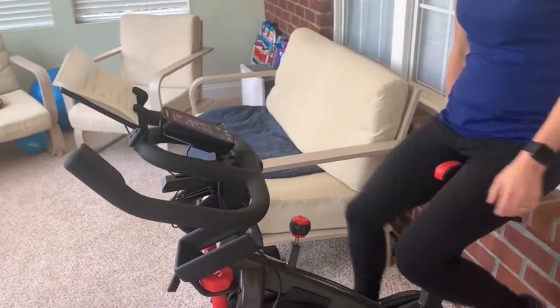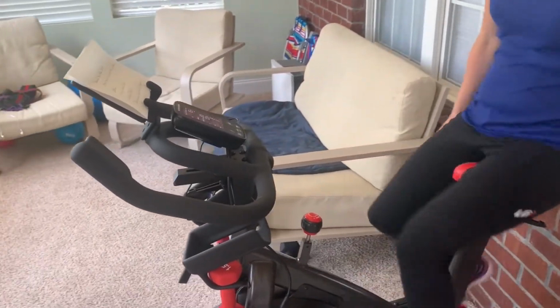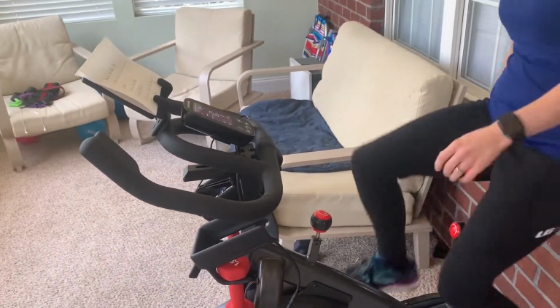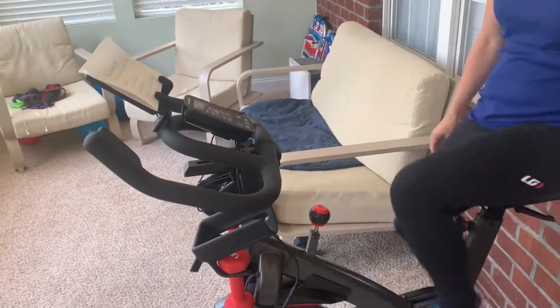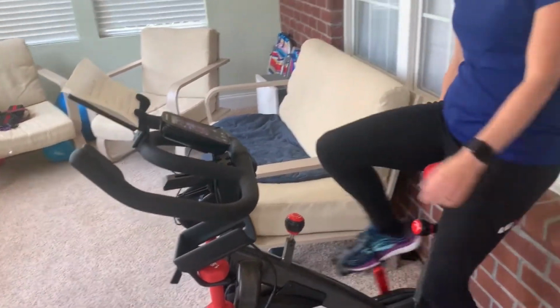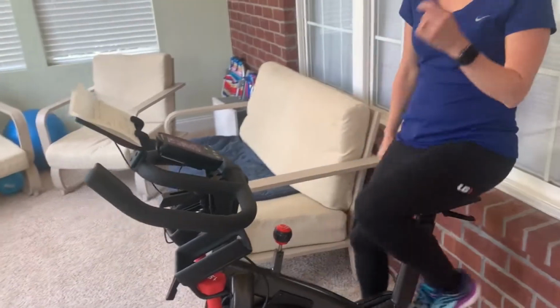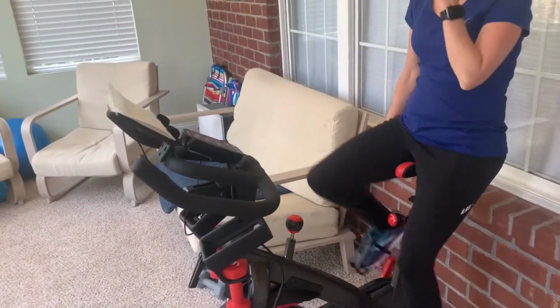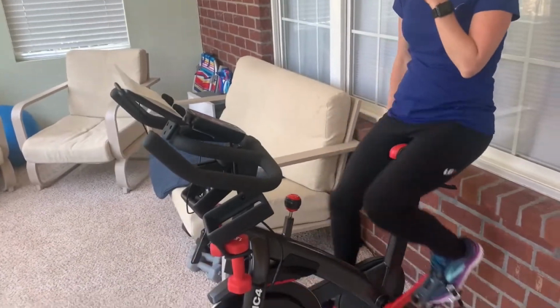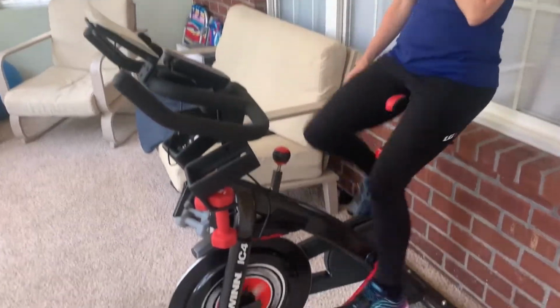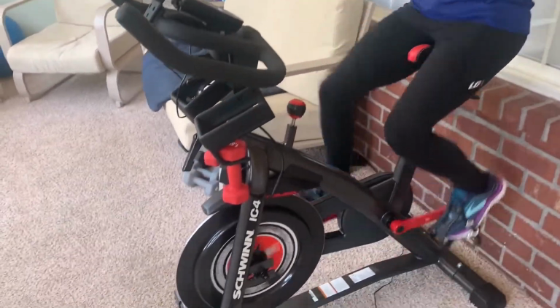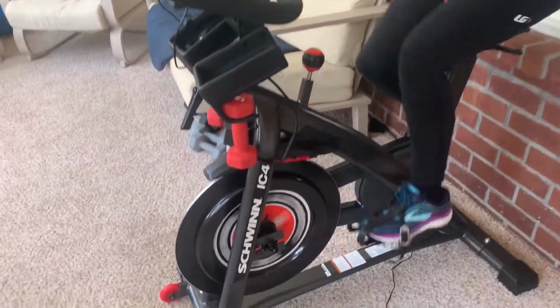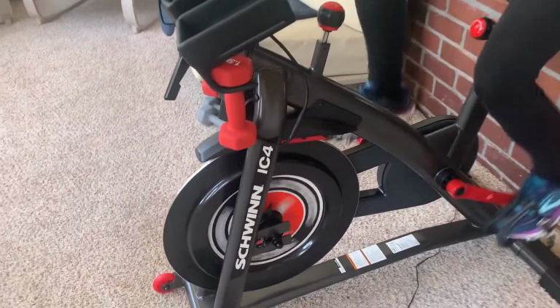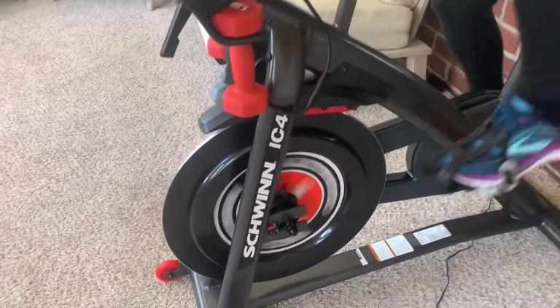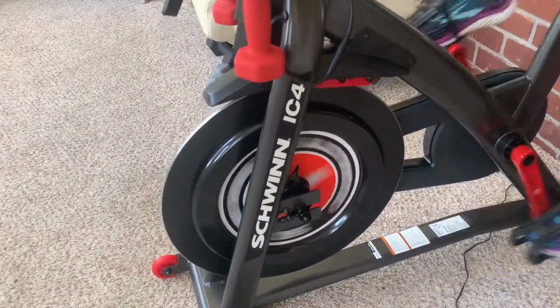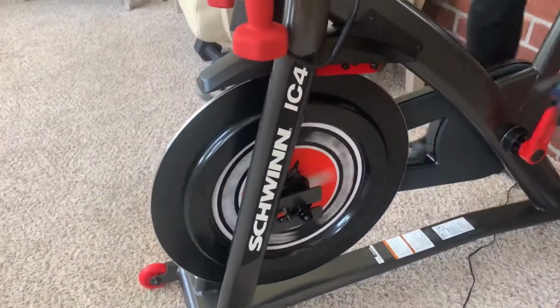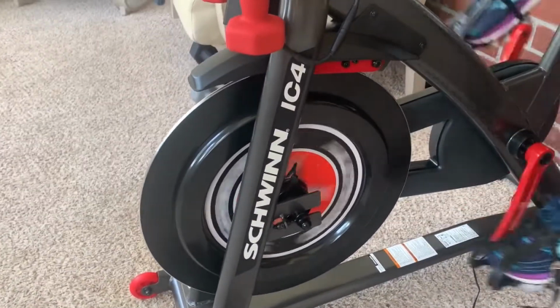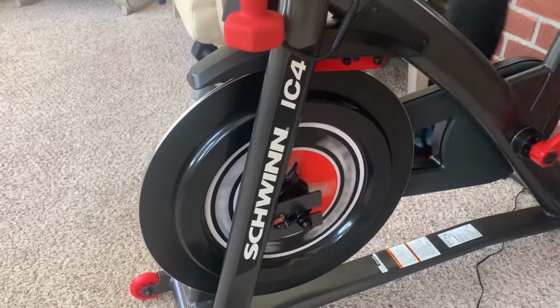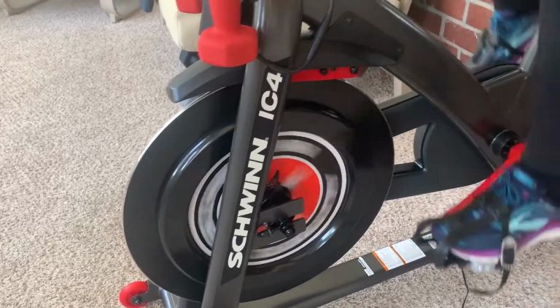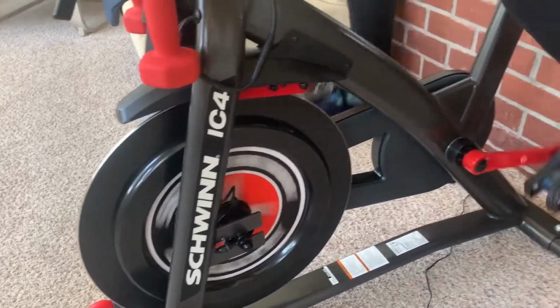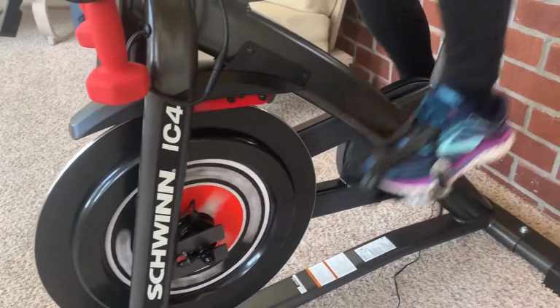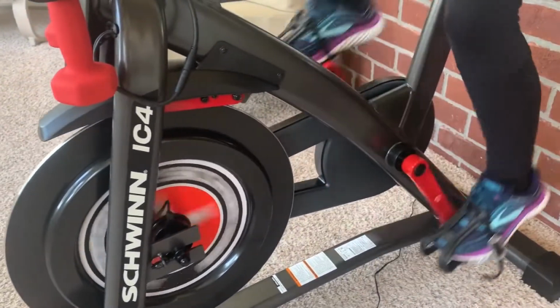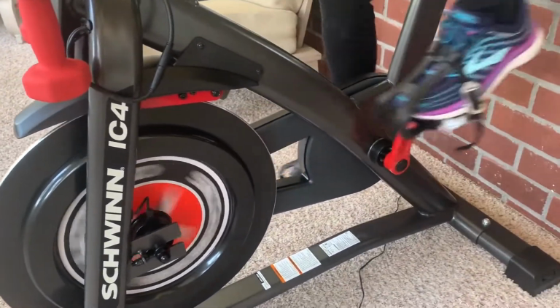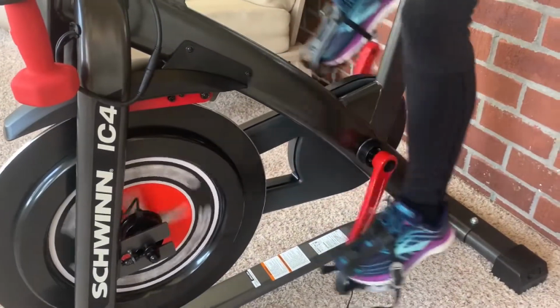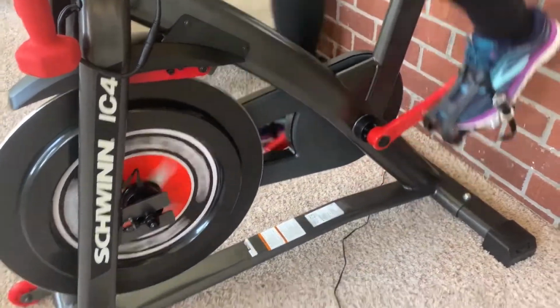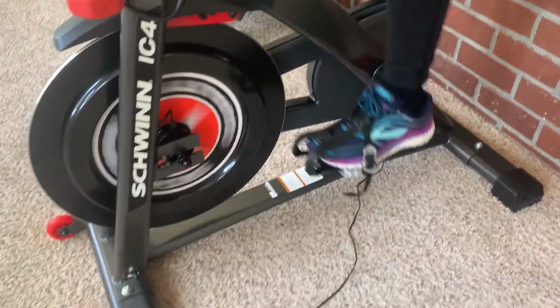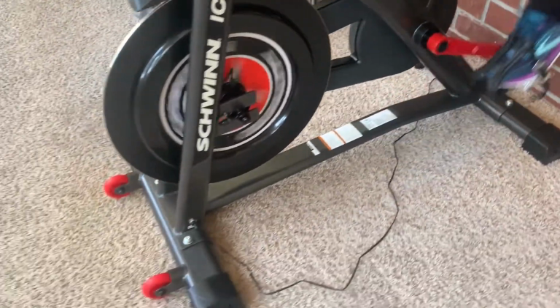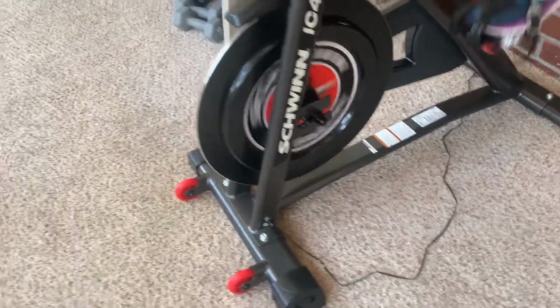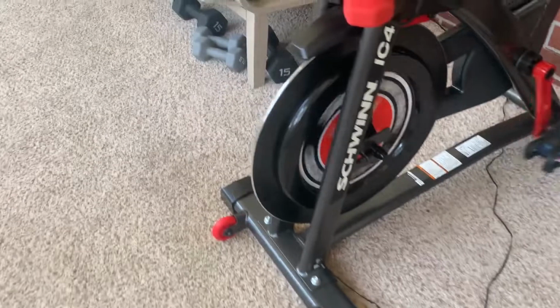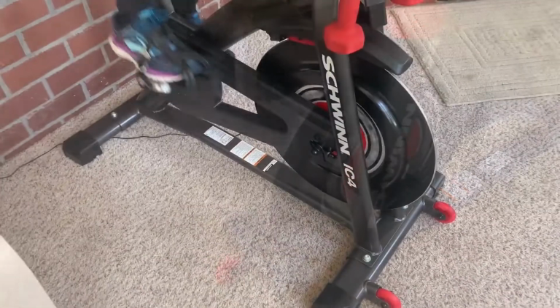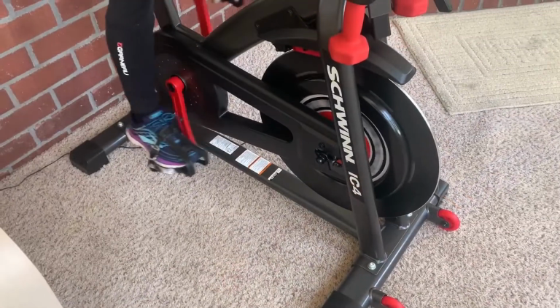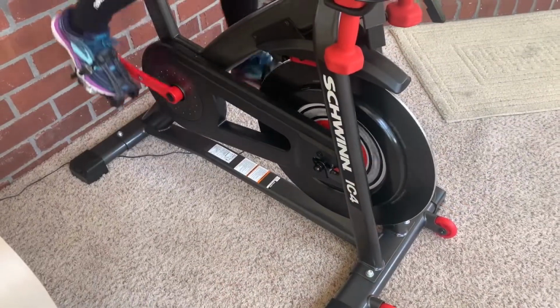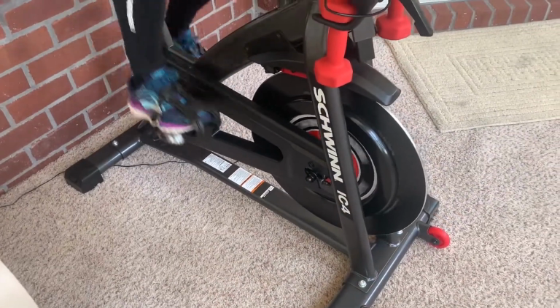The good: it's a sturdy, quiet ride, as you can hear. It's a really quality build, and the resistance being controlled by magnets is key to all that.